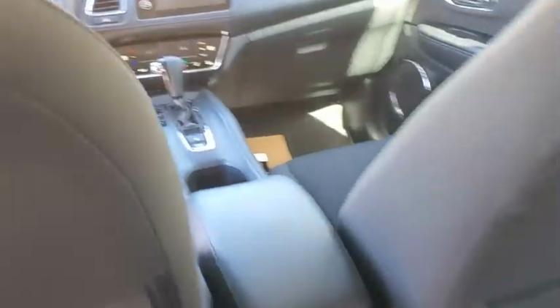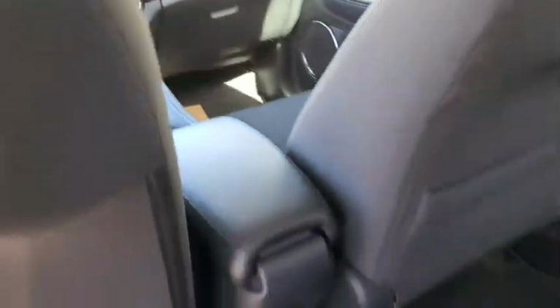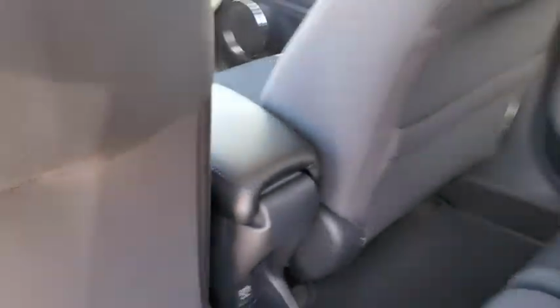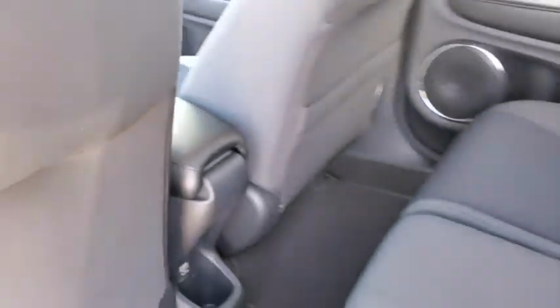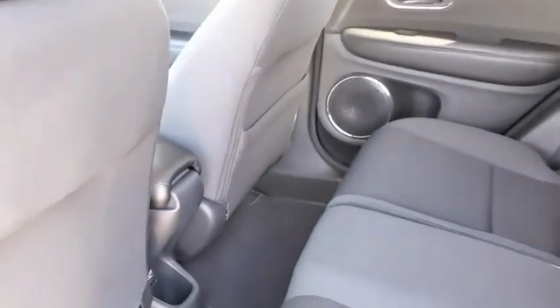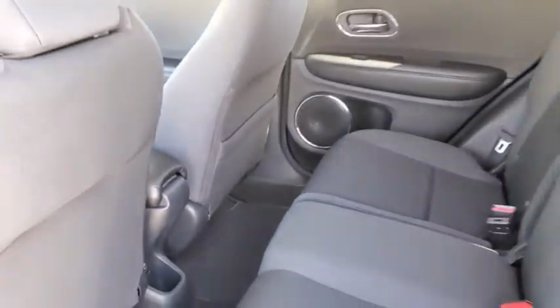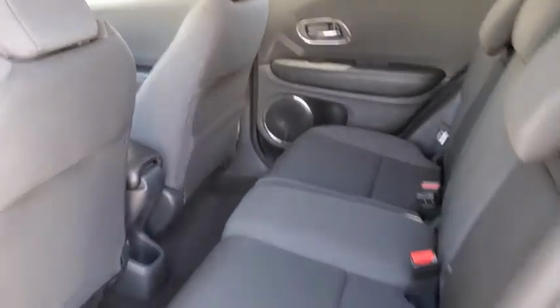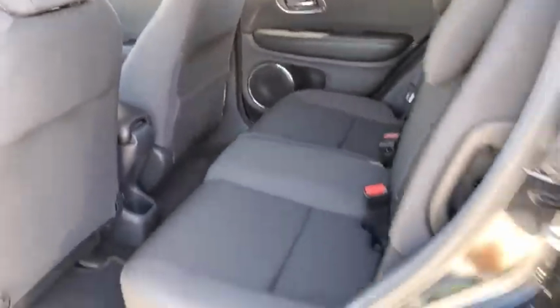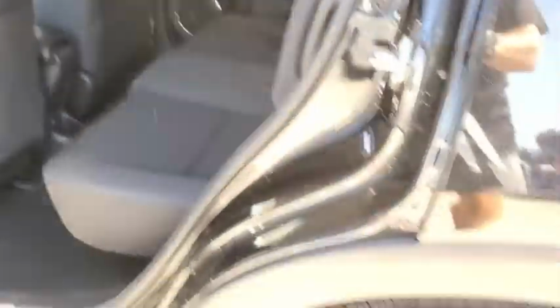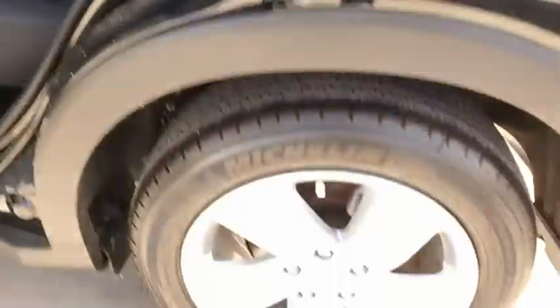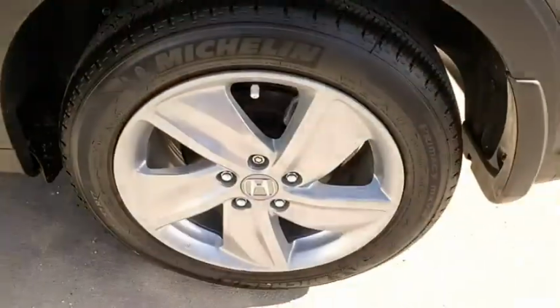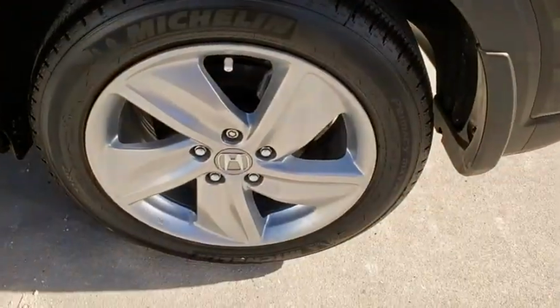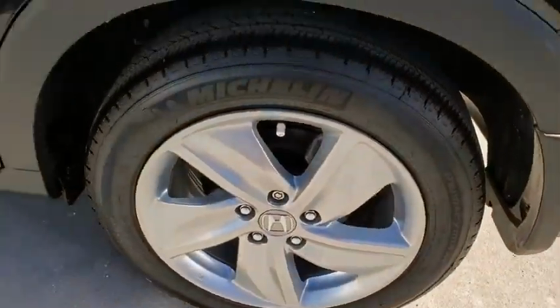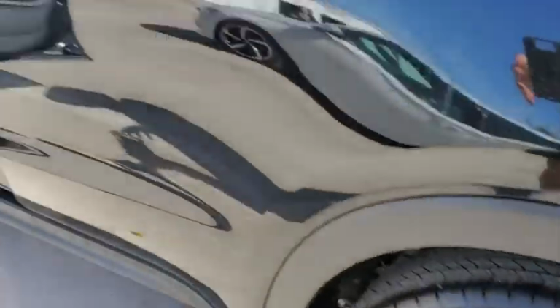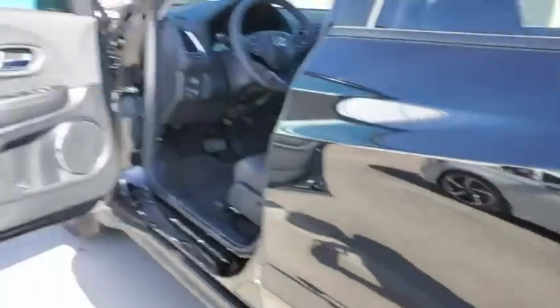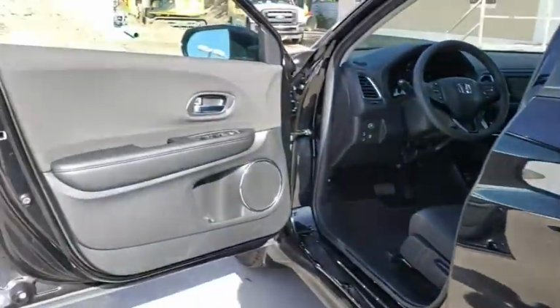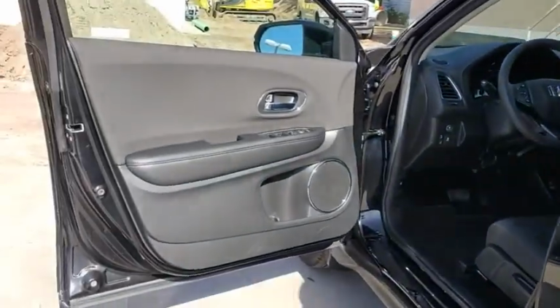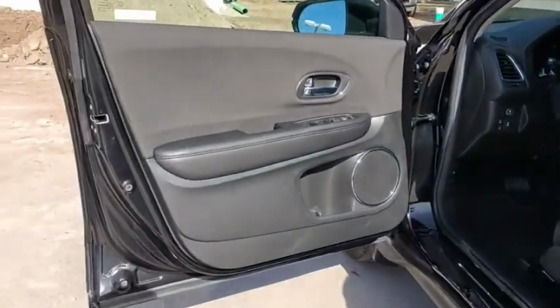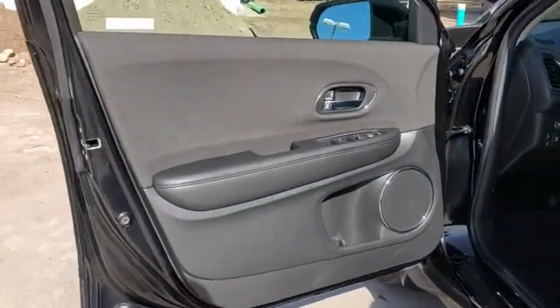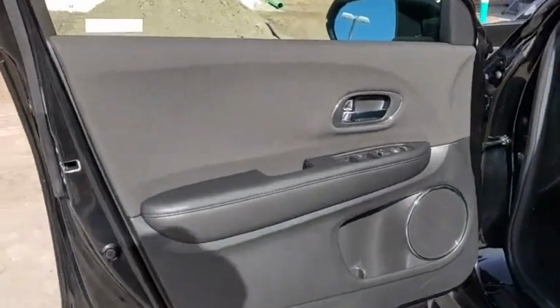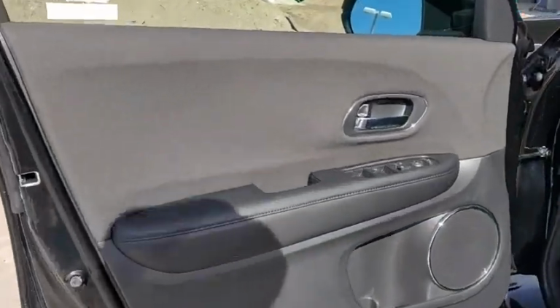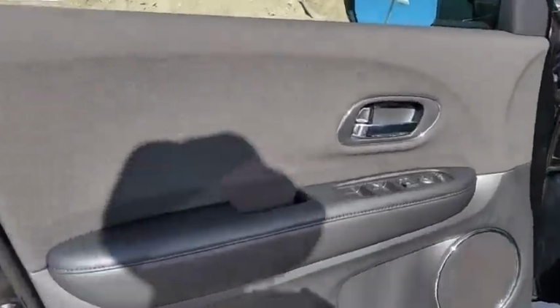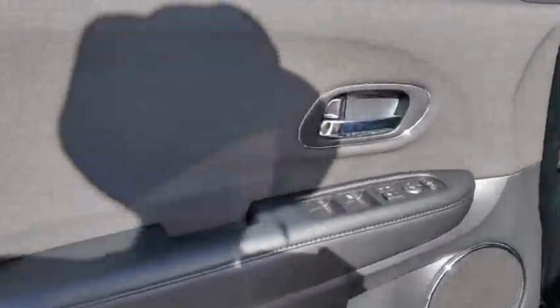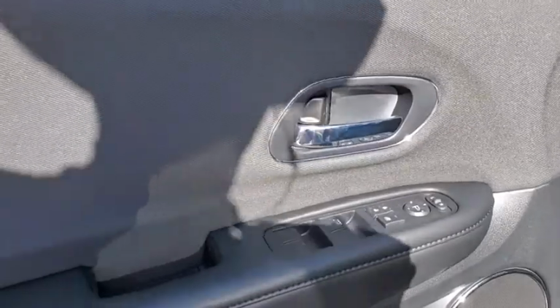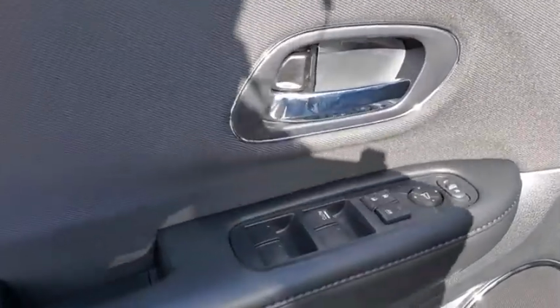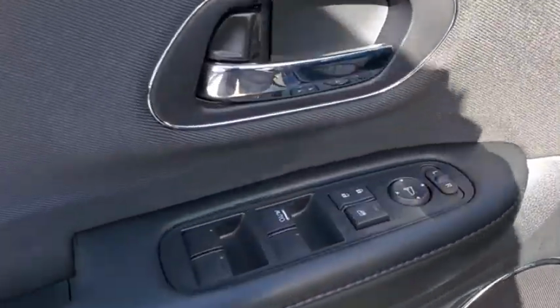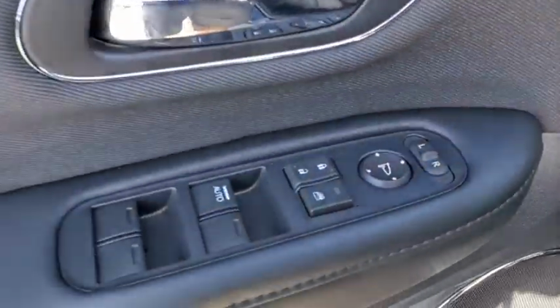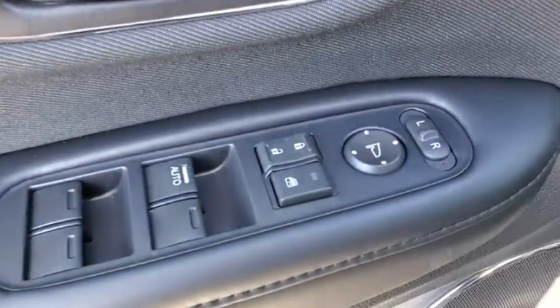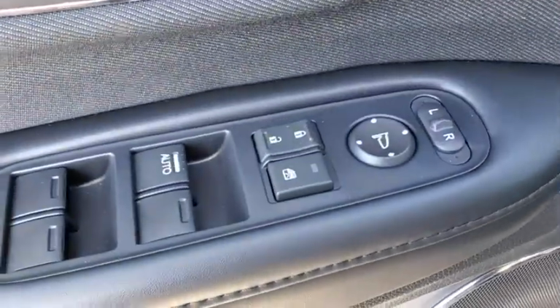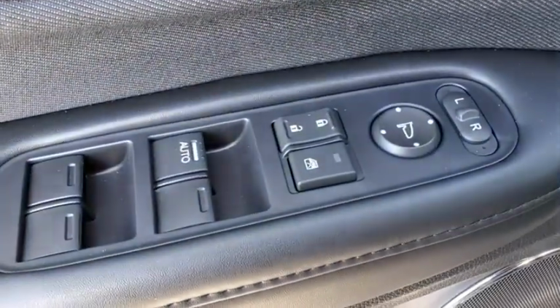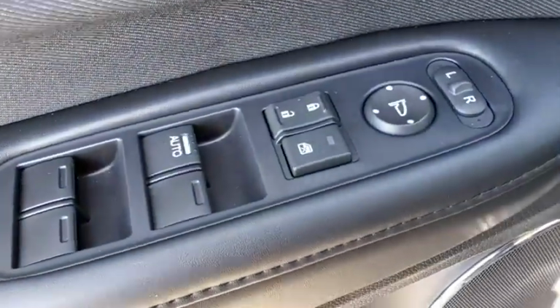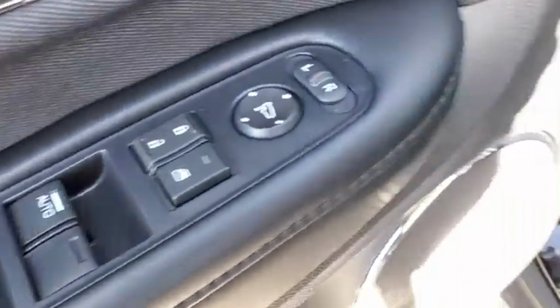Keyless start, cruise control, floor mats, aluminum wheels, four-wheel disc brakes, front-wheel drive, climate control, rear defrost, and AM-FM stereo radio.